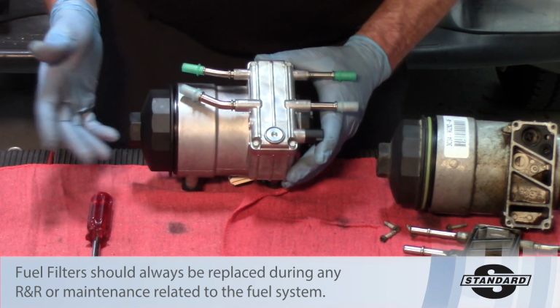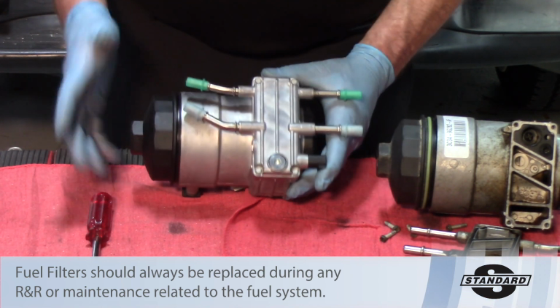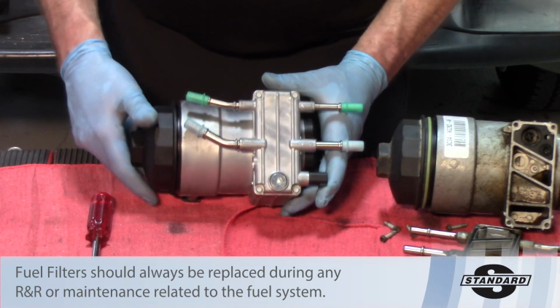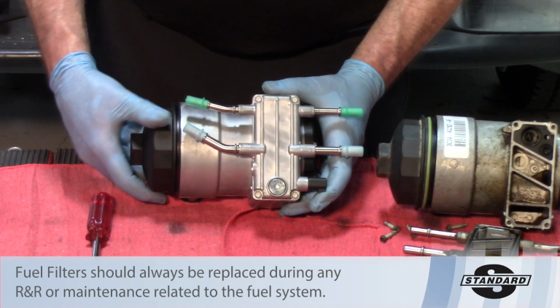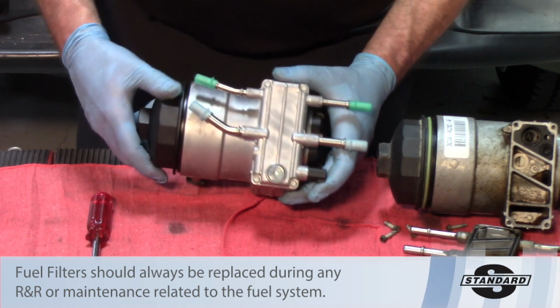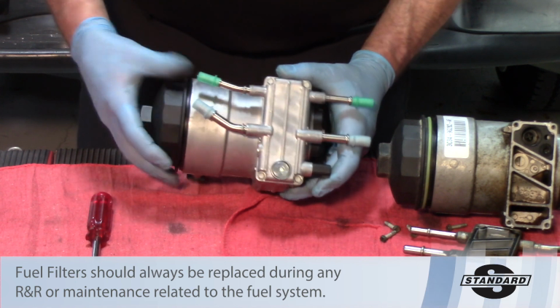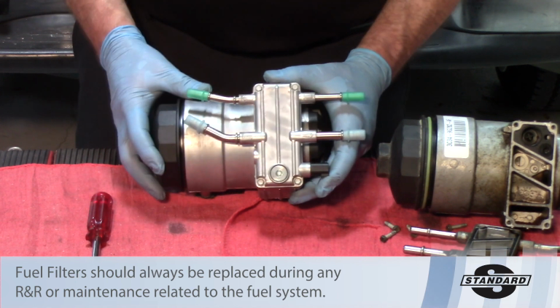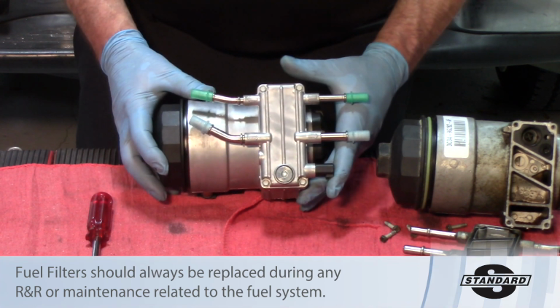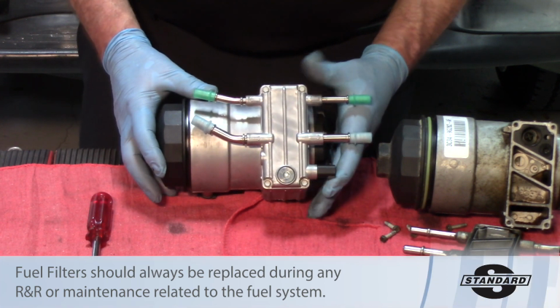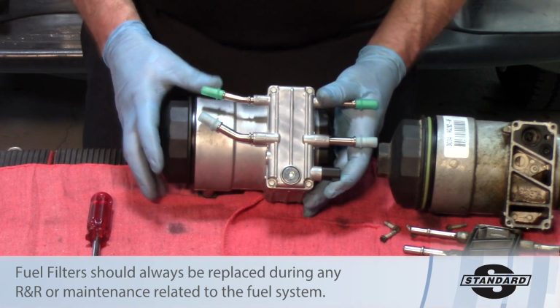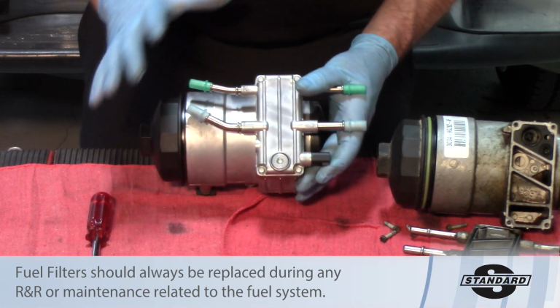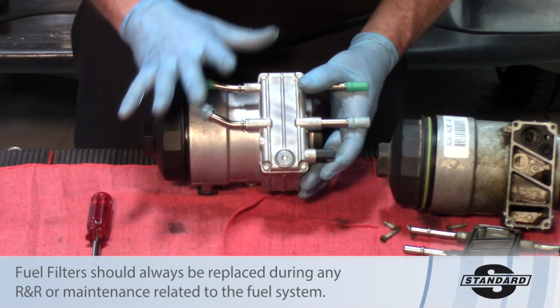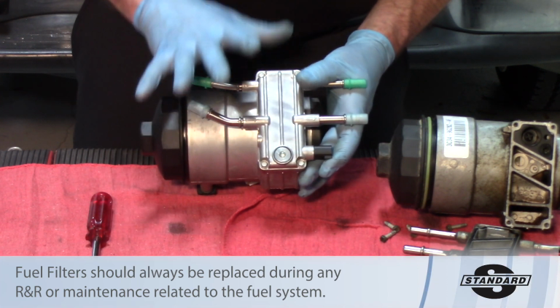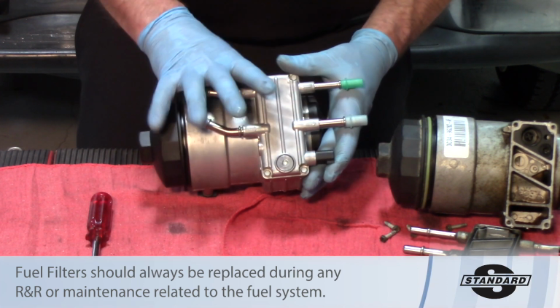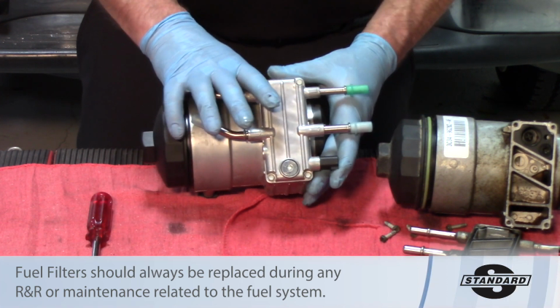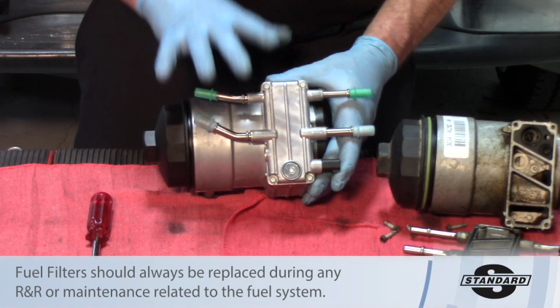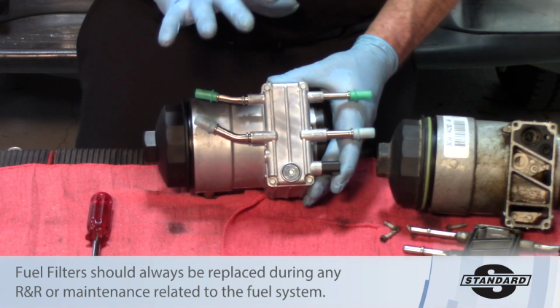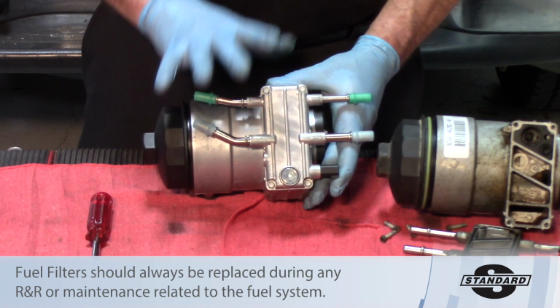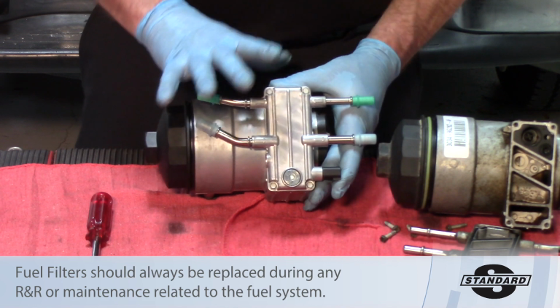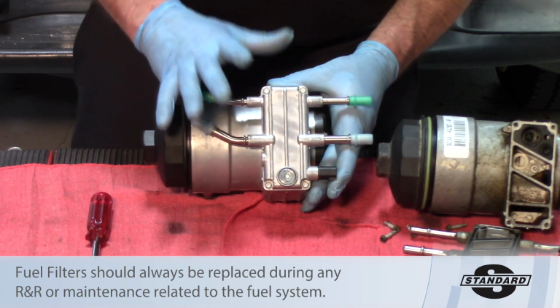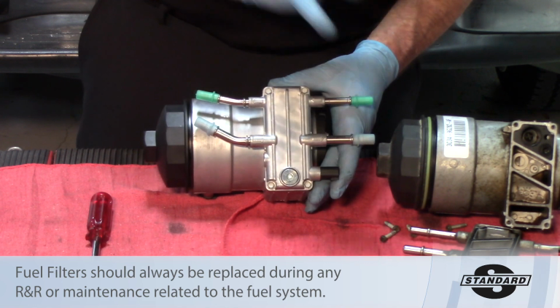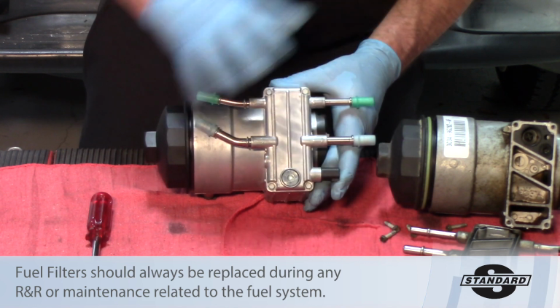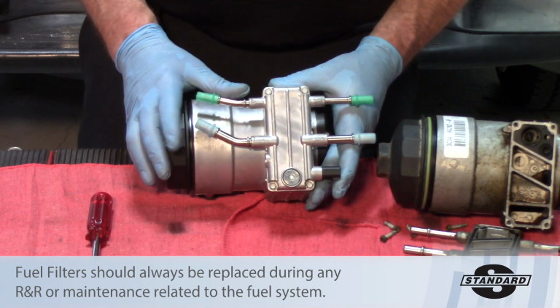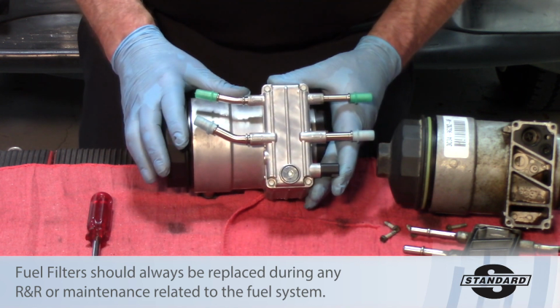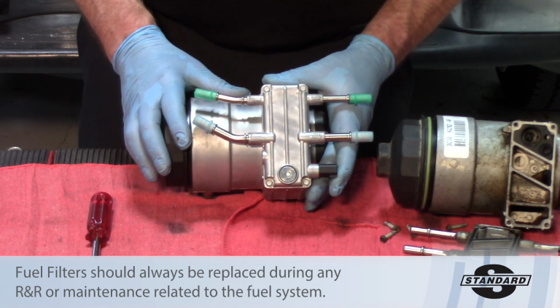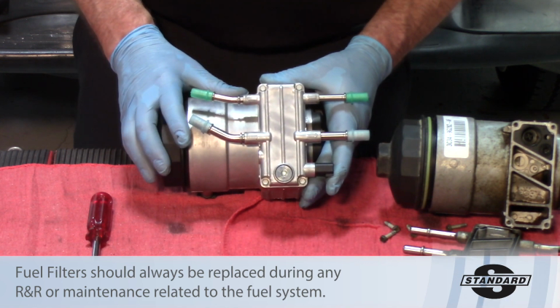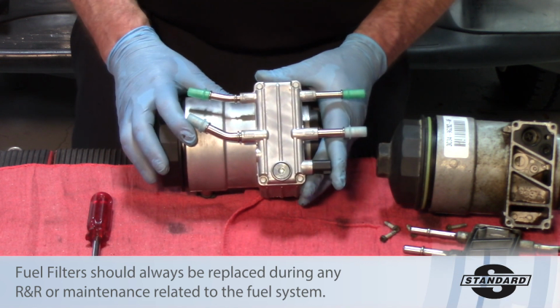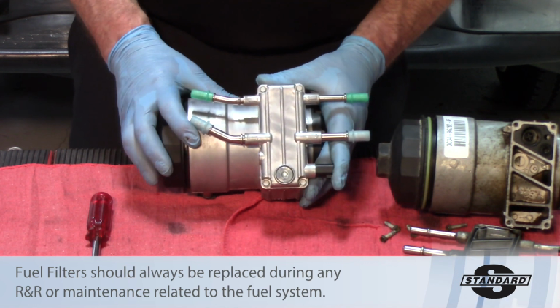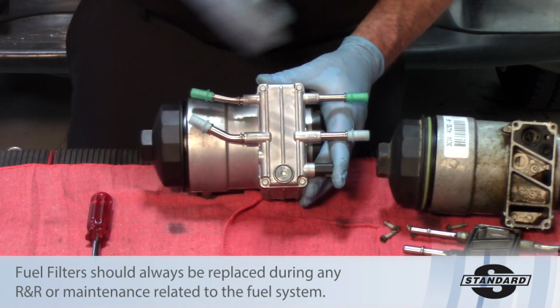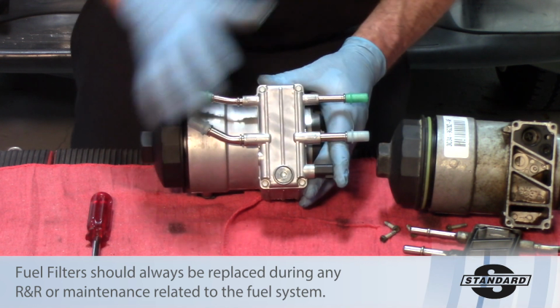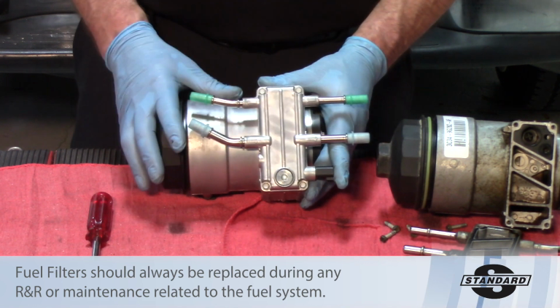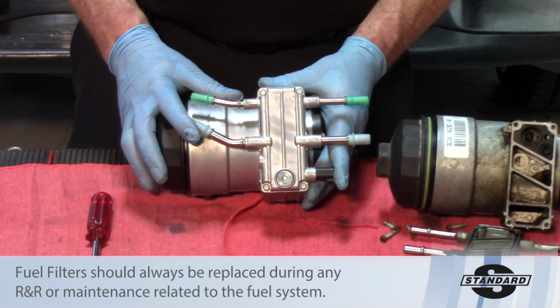The new assembly comes with everything you need, including the new fuel filter internally. This will help you avoid serious problems with the injectors and the rest of the engine due to contamination in the system.